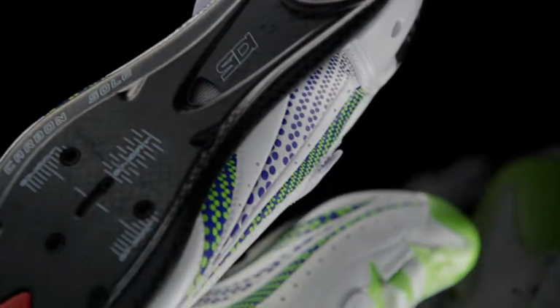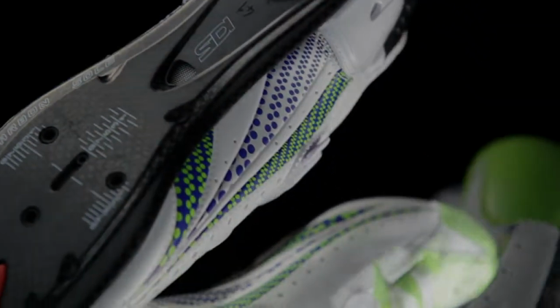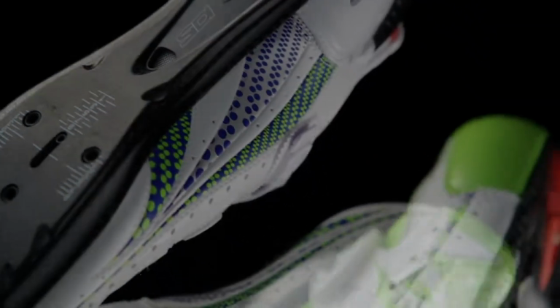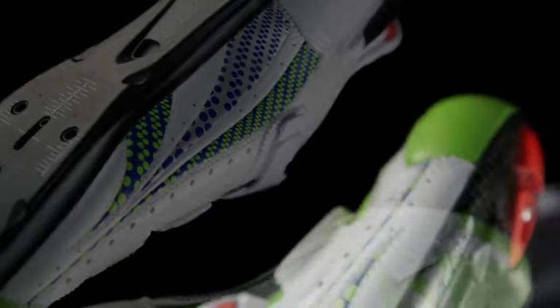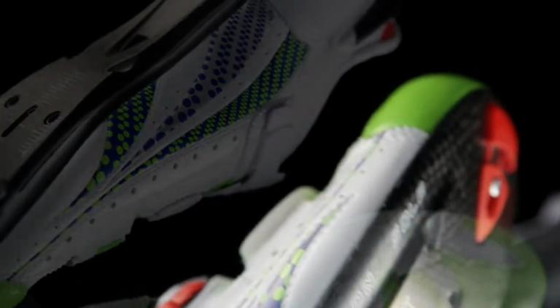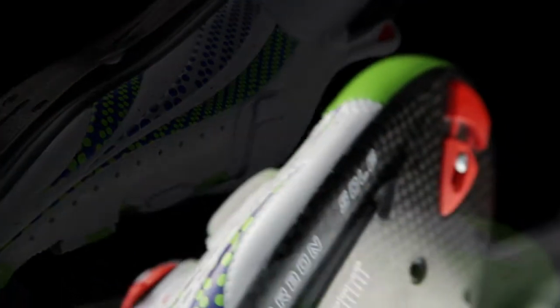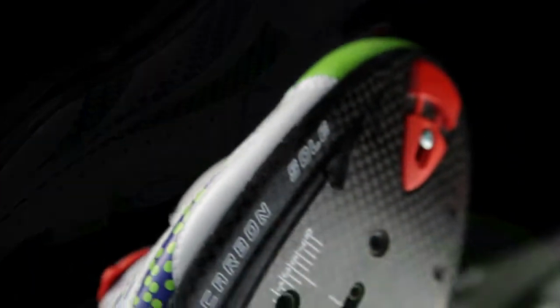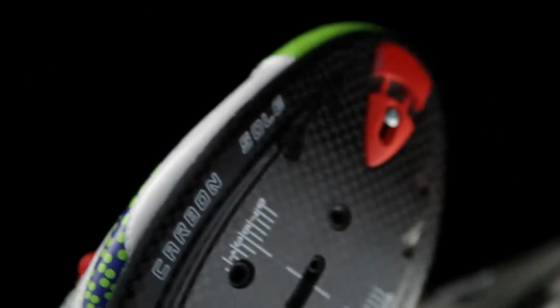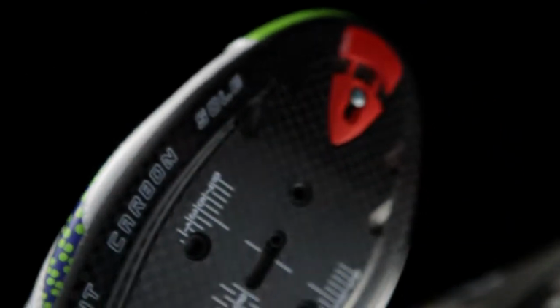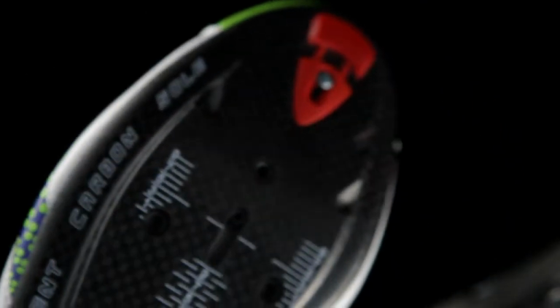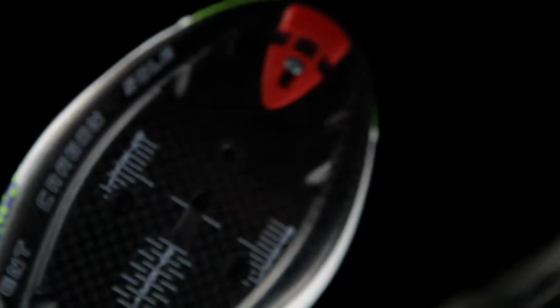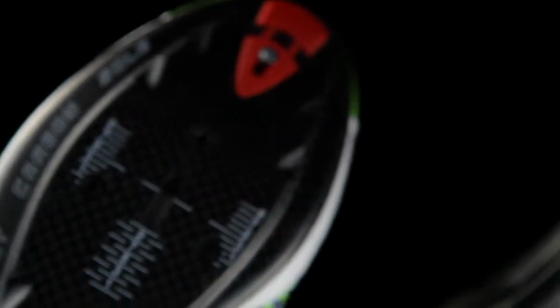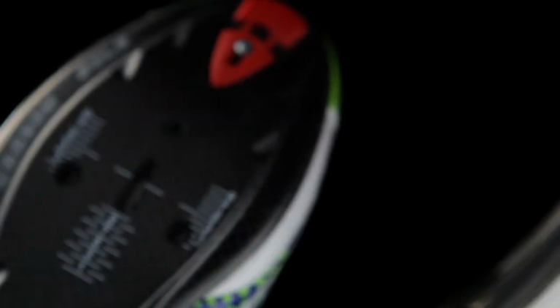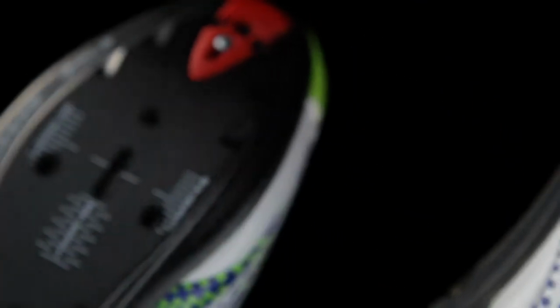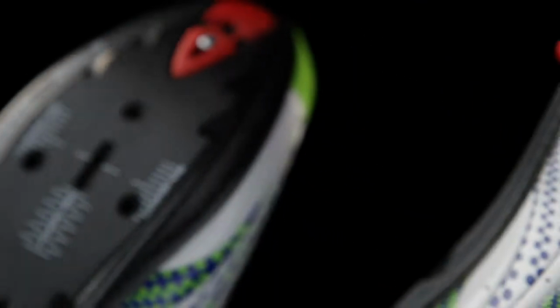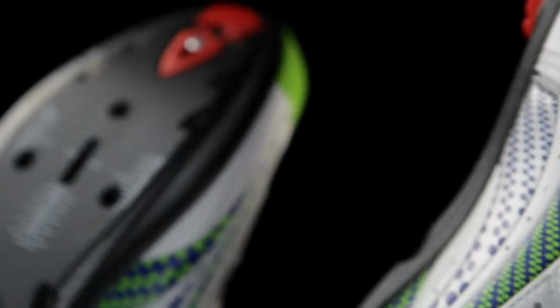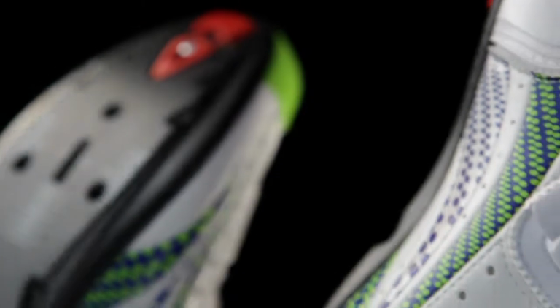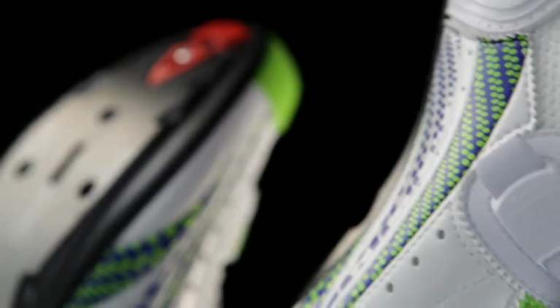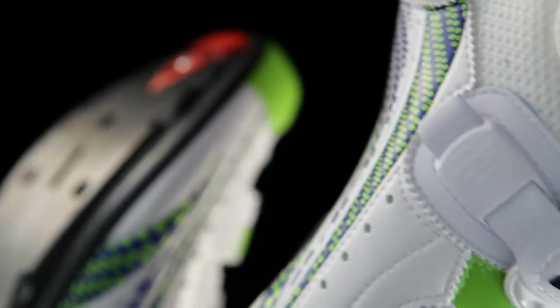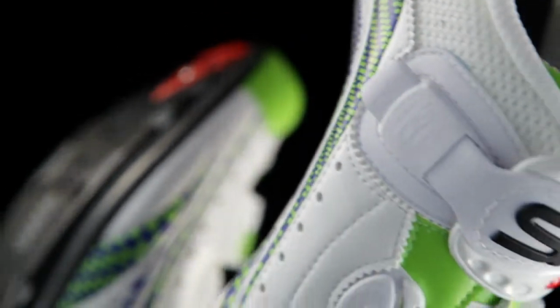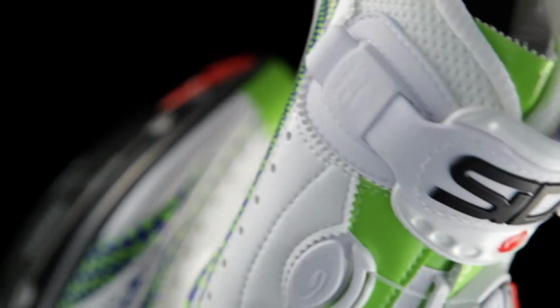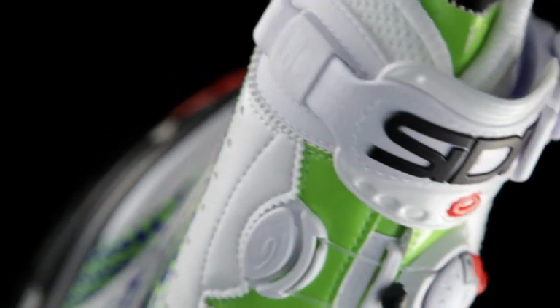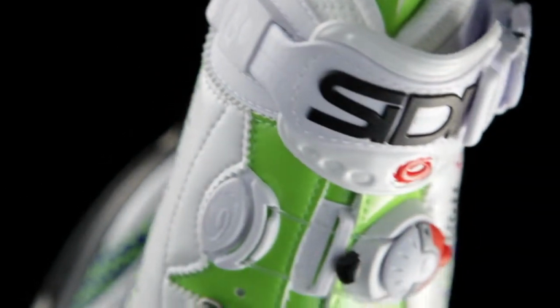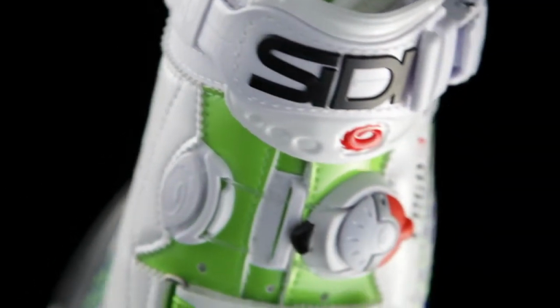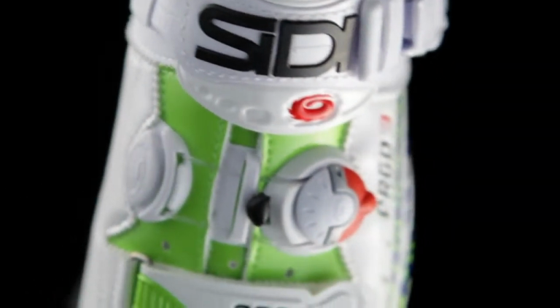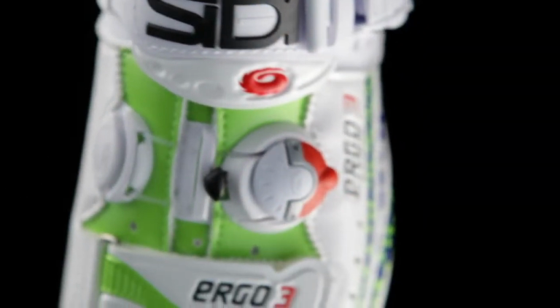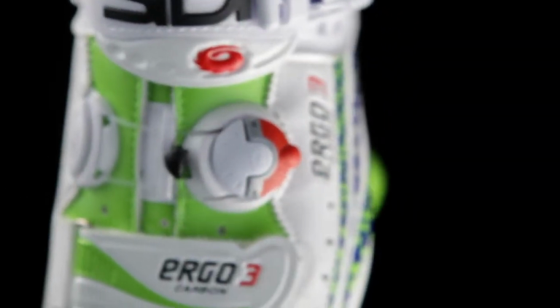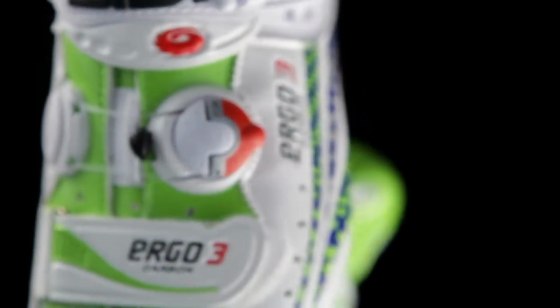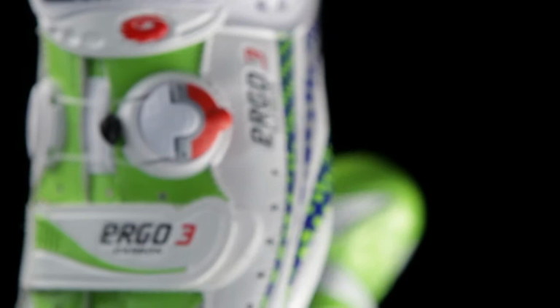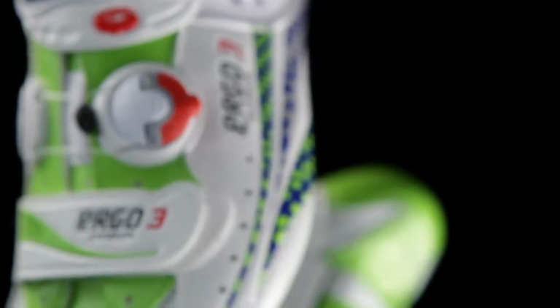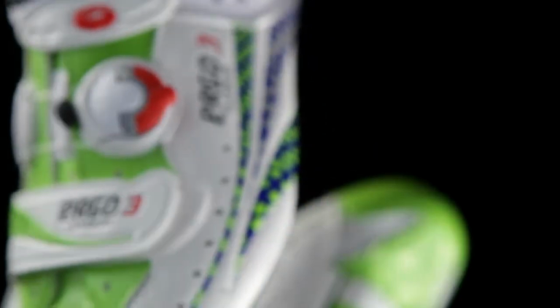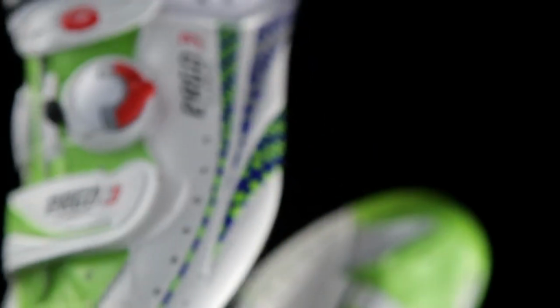The Ergo 3 comes in ten colours plus this very limited liquid gas edition. This size 41 sample weighs just 306 grams. The price for this technology: £329.99.